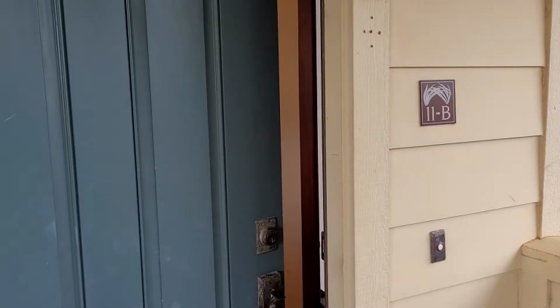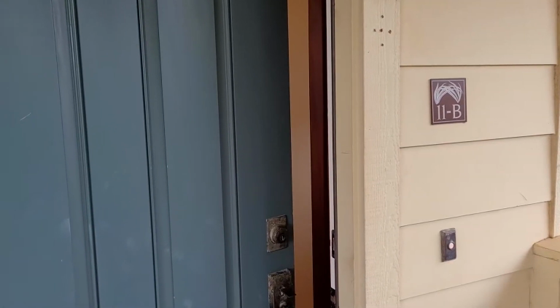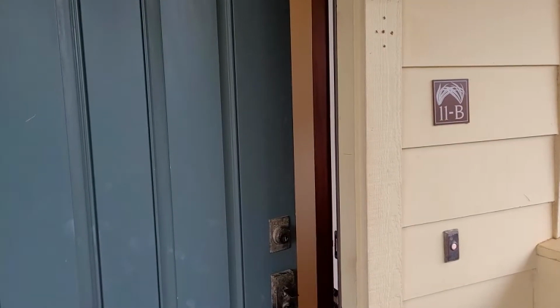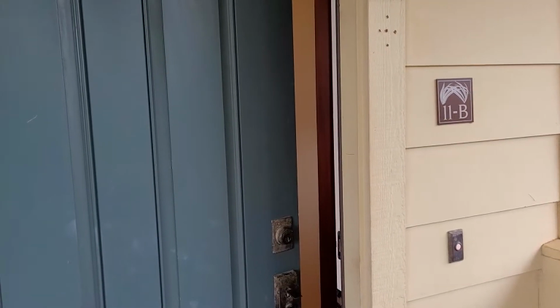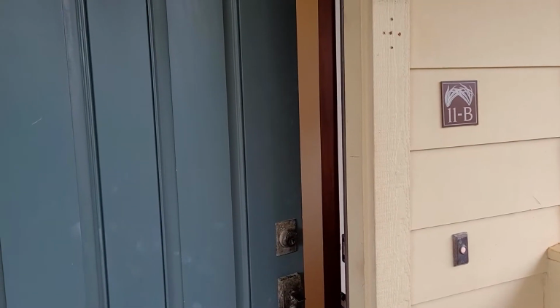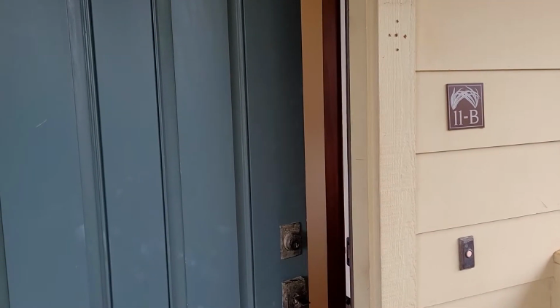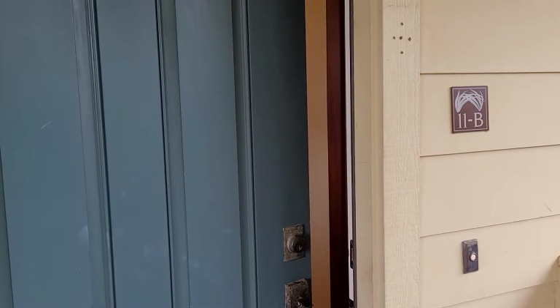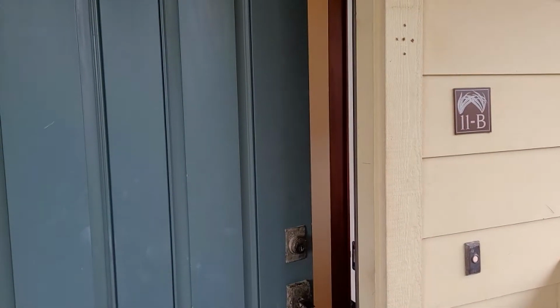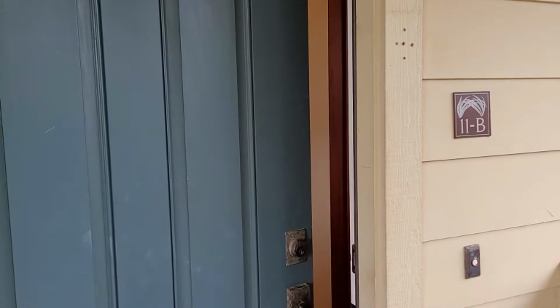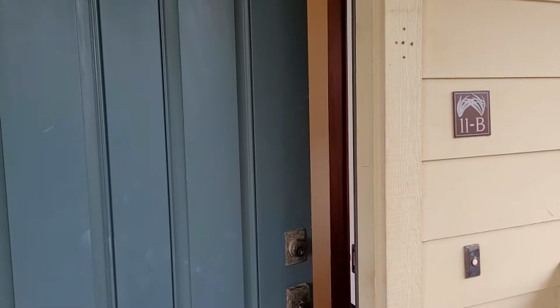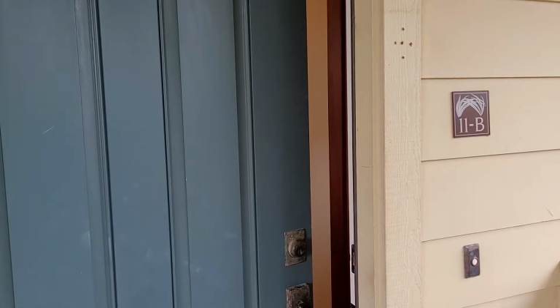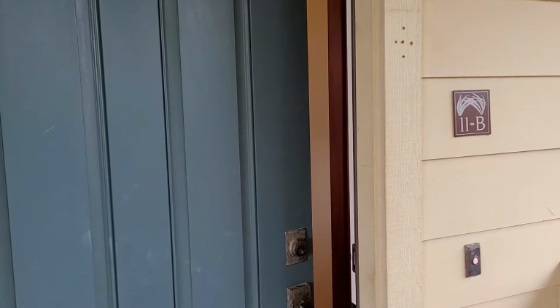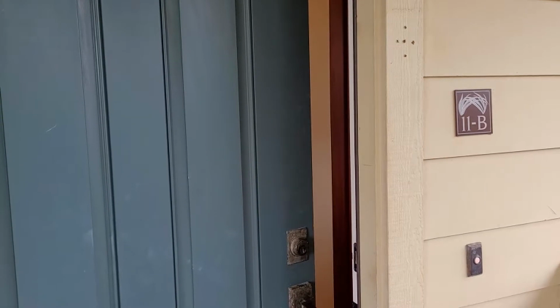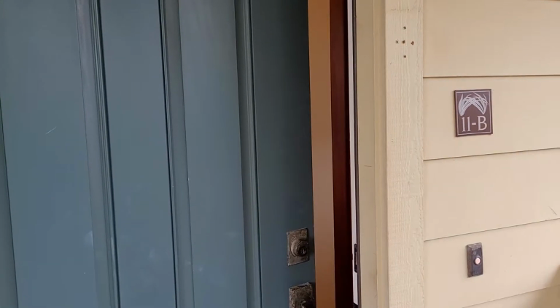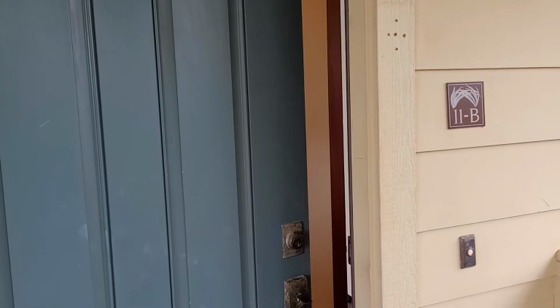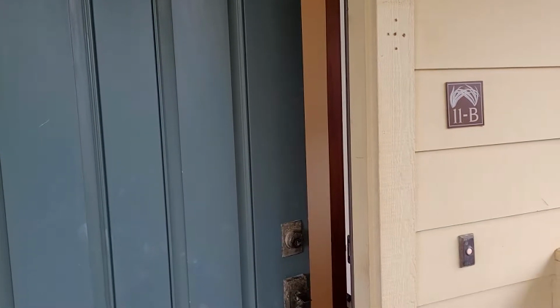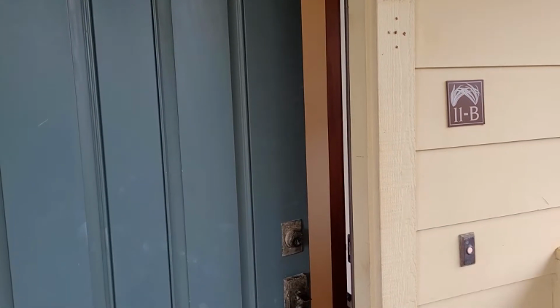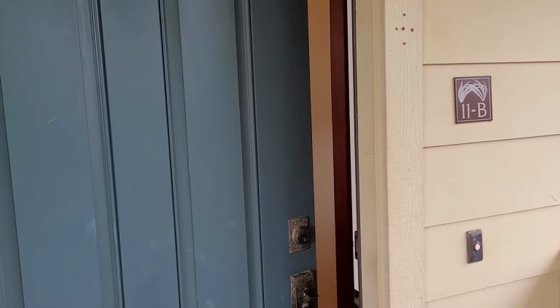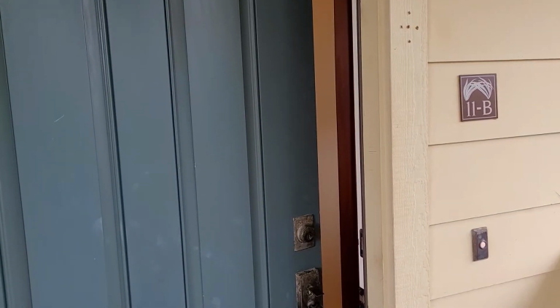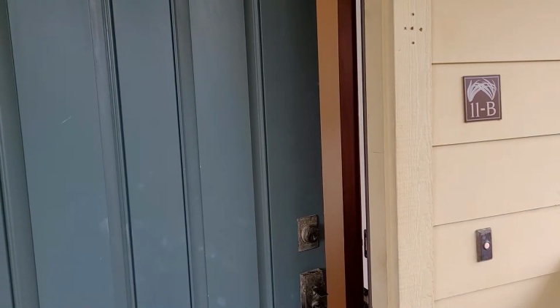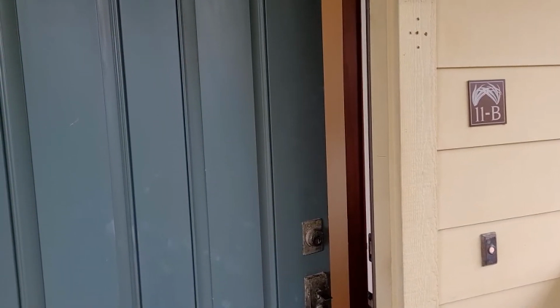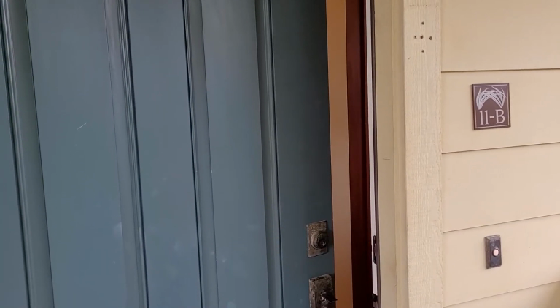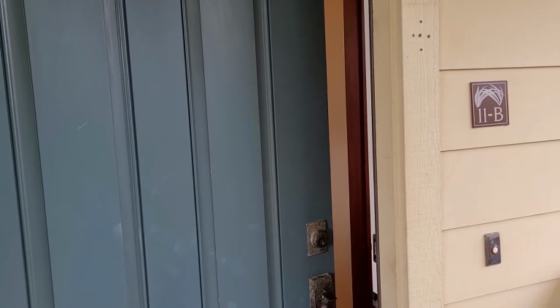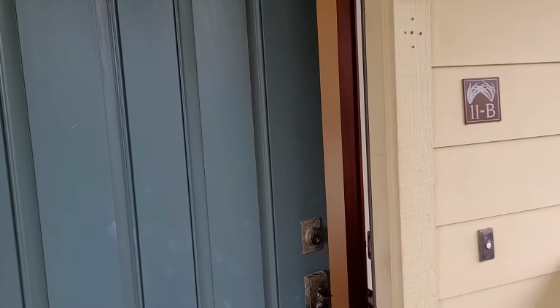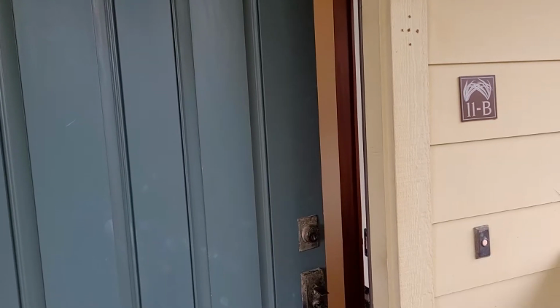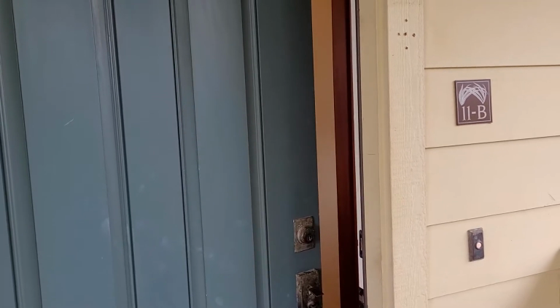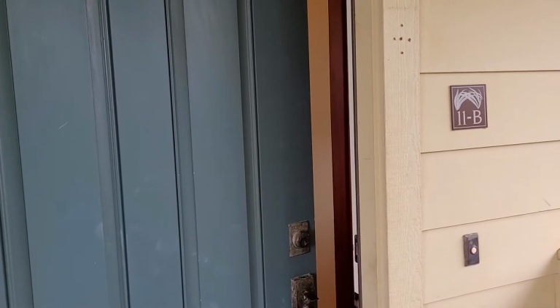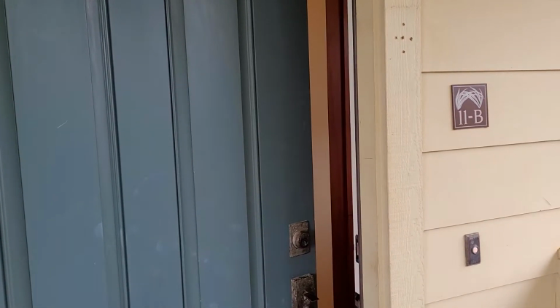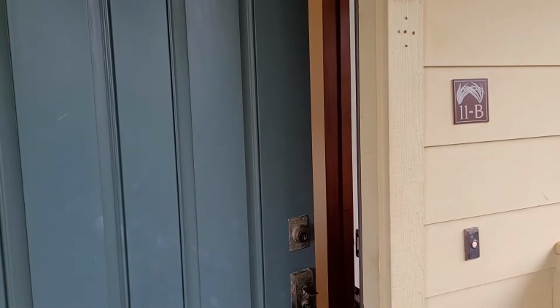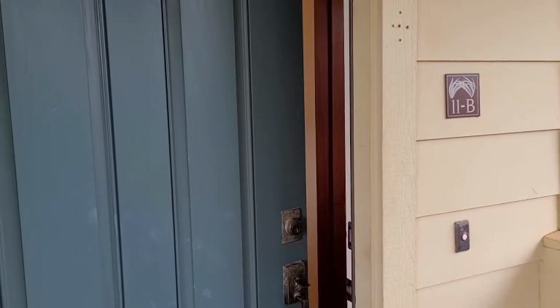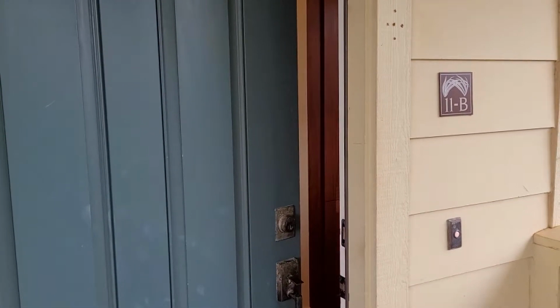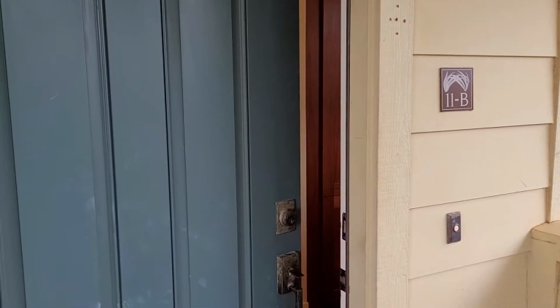Aloha, this is Phil Higman with EXP Realty. We are checking out Pili Mai Unit Number 11B, which is a four-bedroom property, two floors here. Let's go ahead and check it out, see what the difference is.